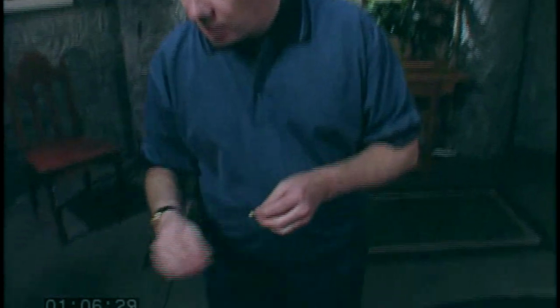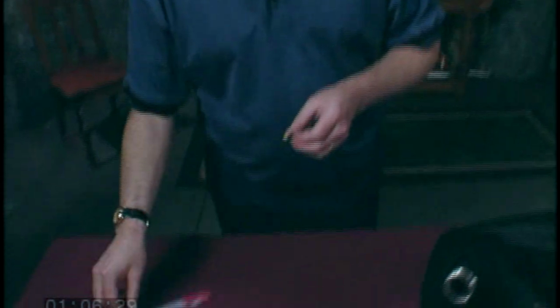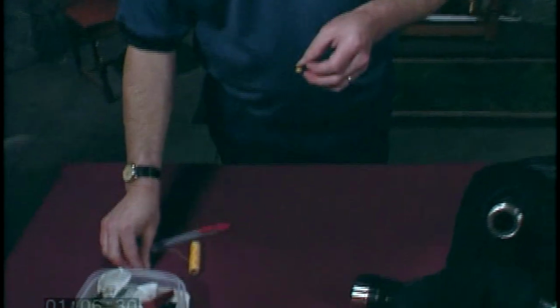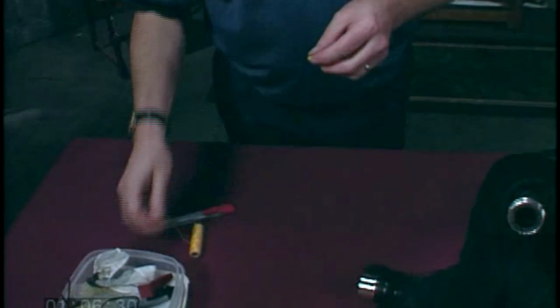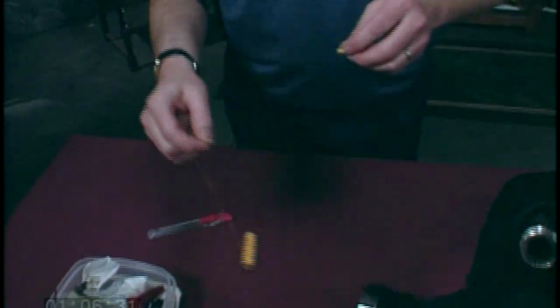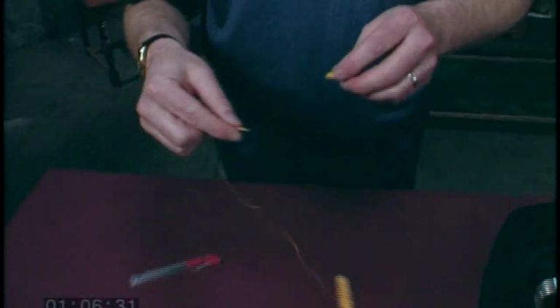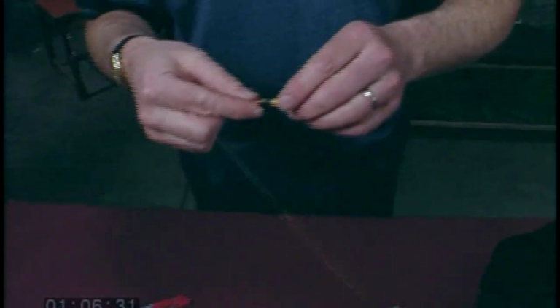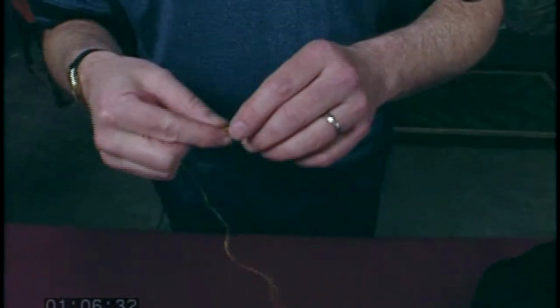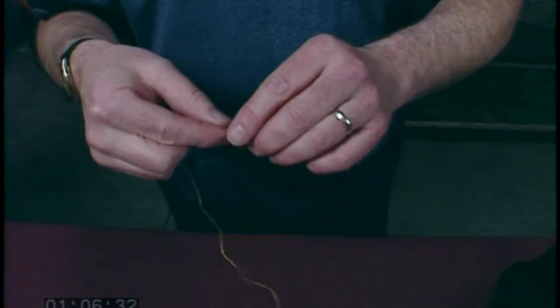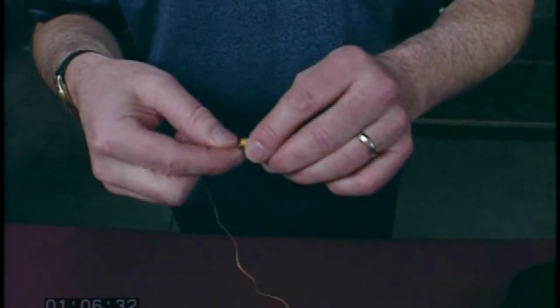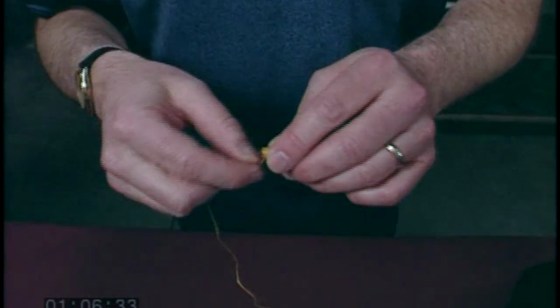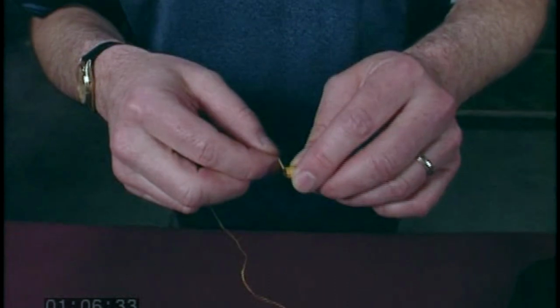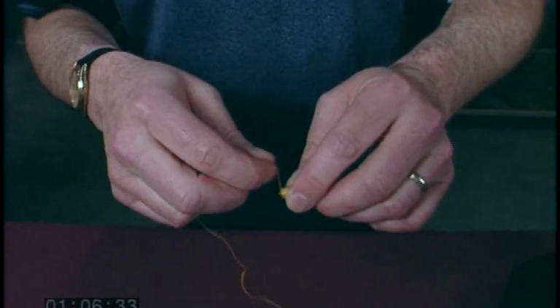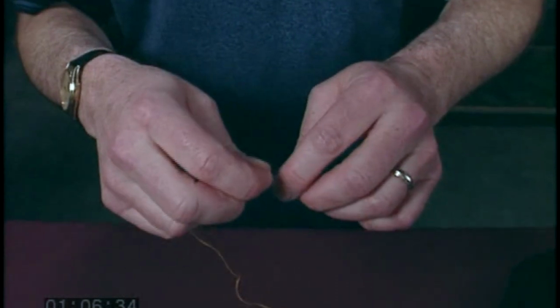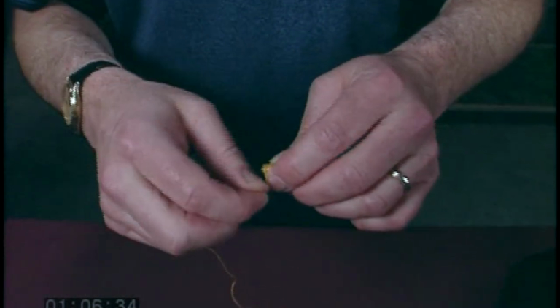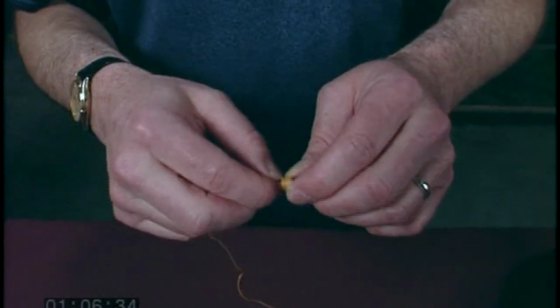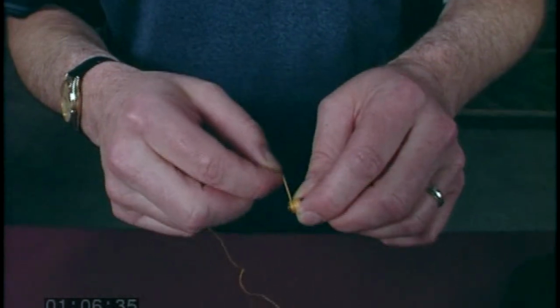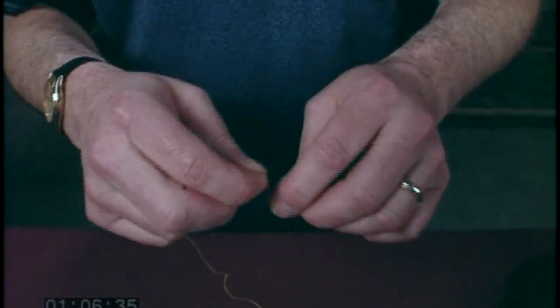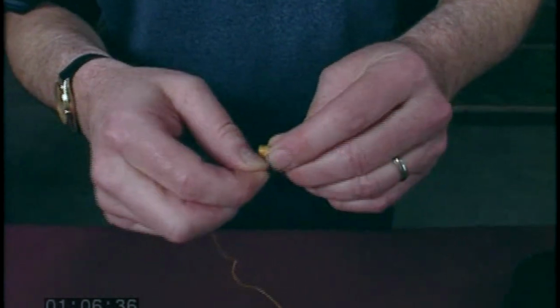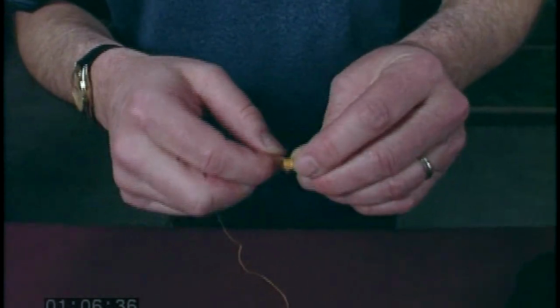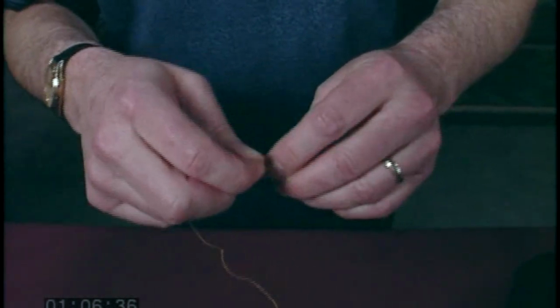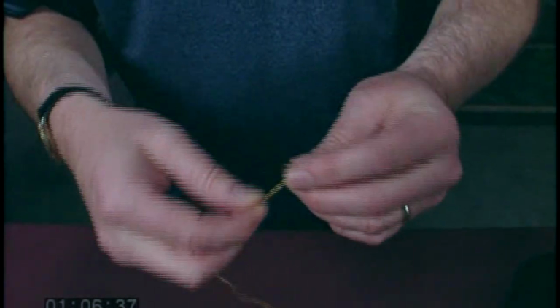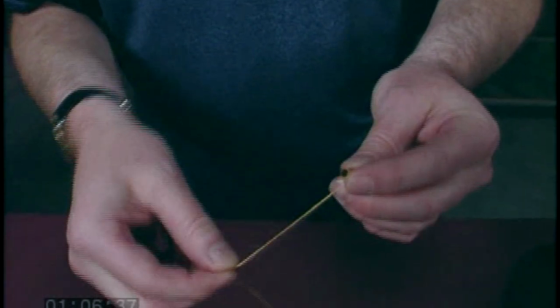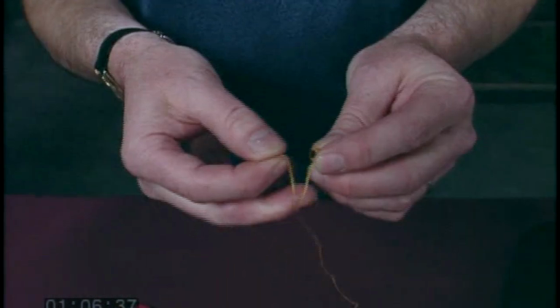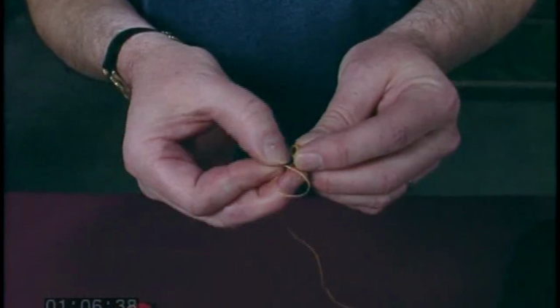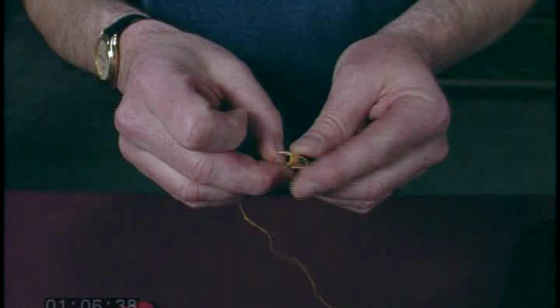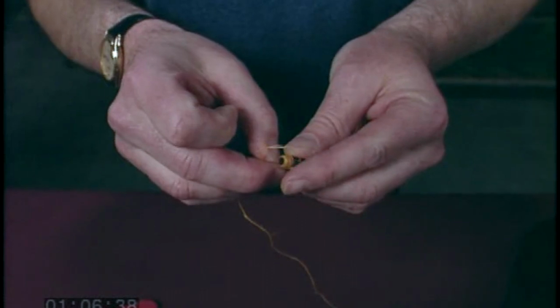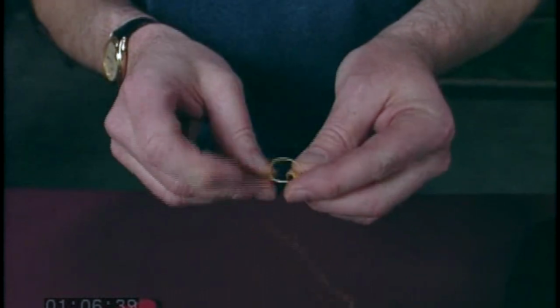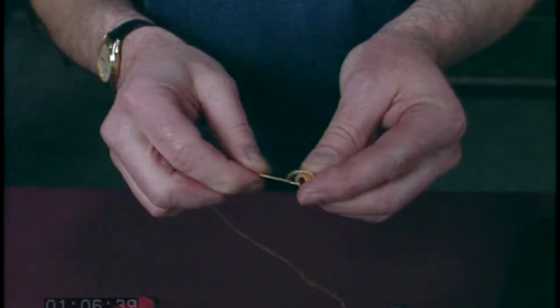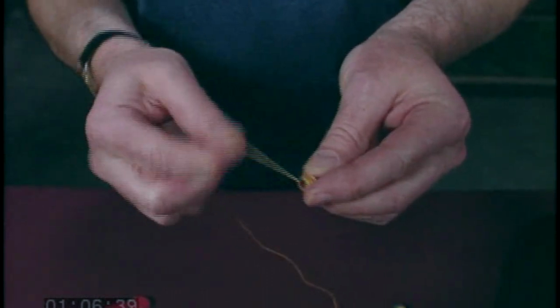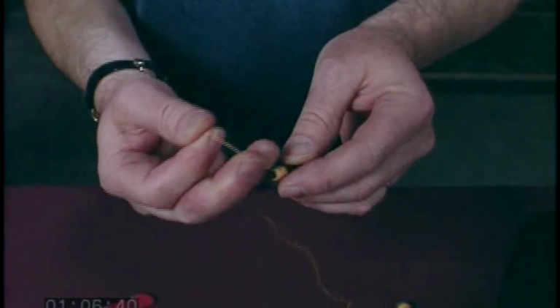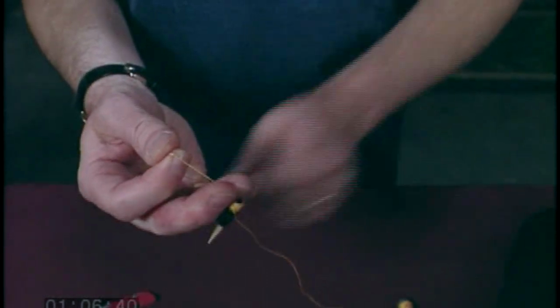This is a technique called tailing and it's very simple. When you wrap hemp on your drone or chanter reed, leave a tail of about an inch or an inch and a half.